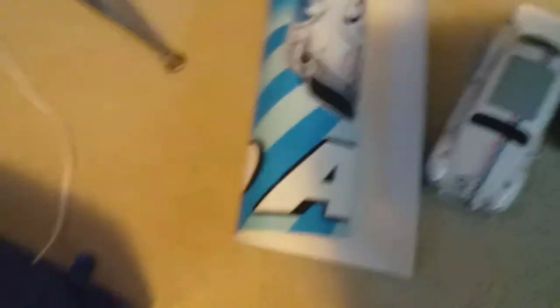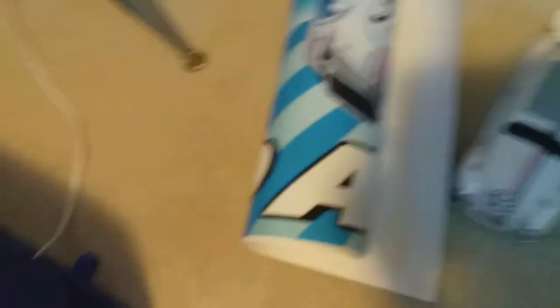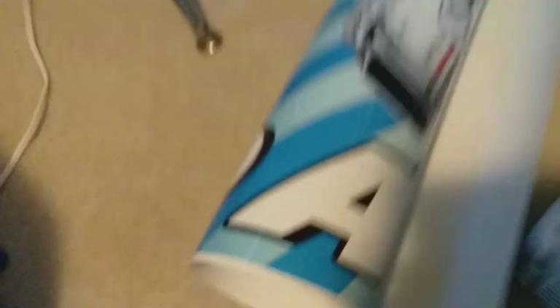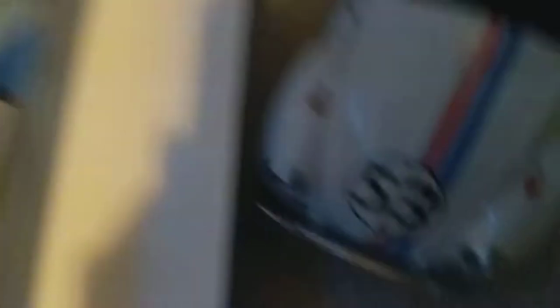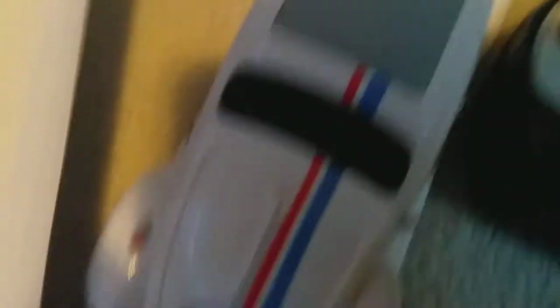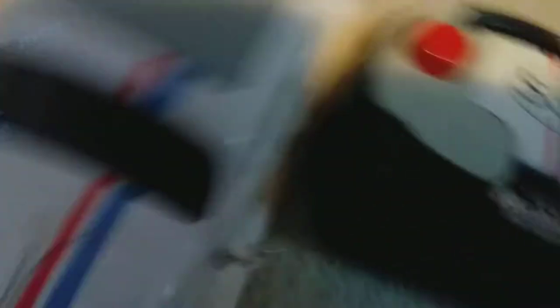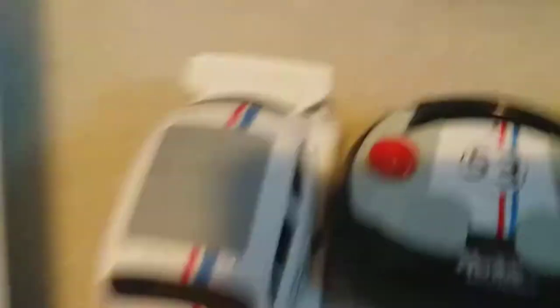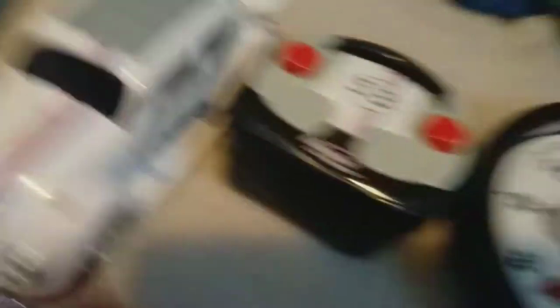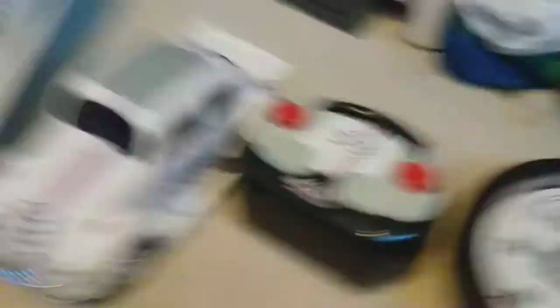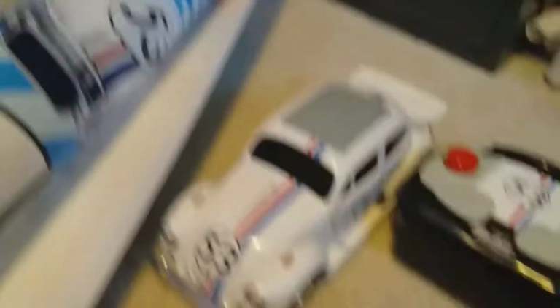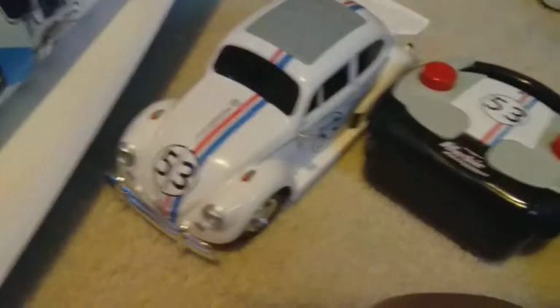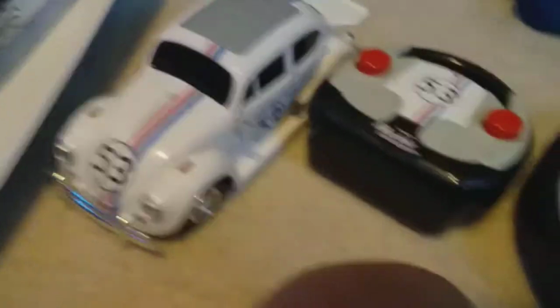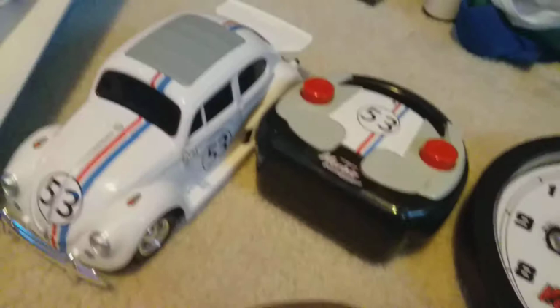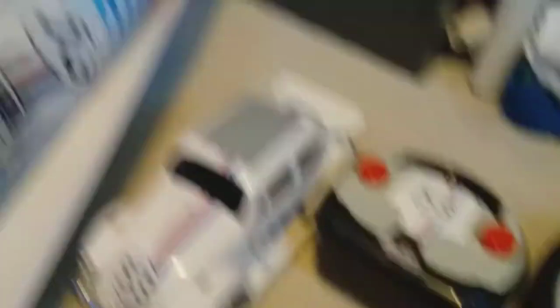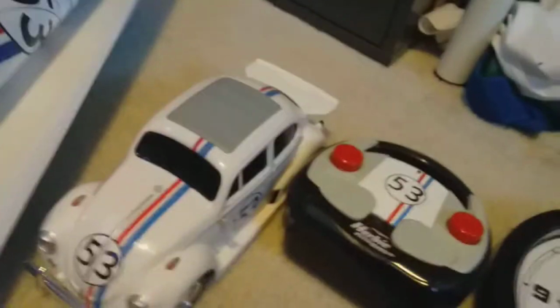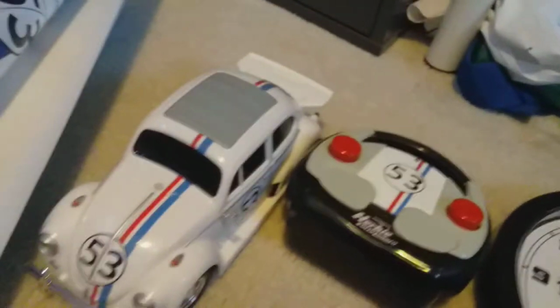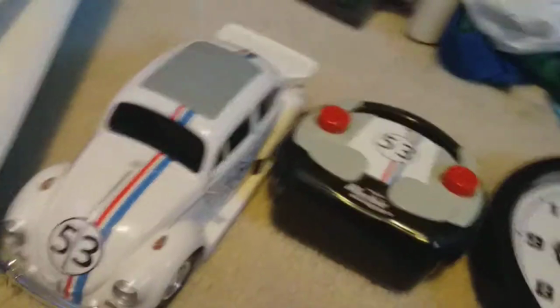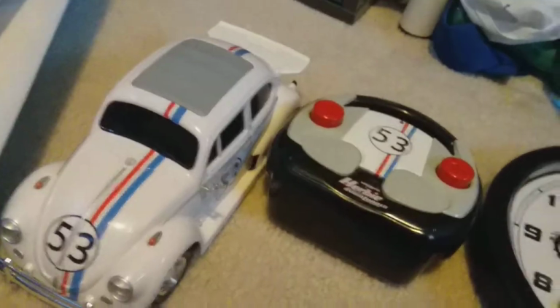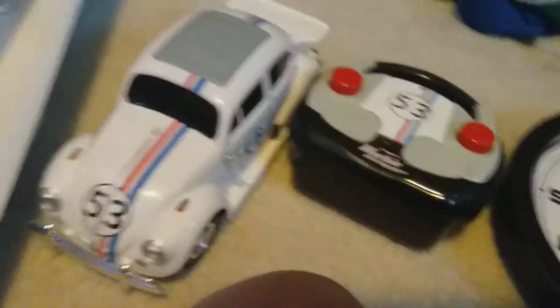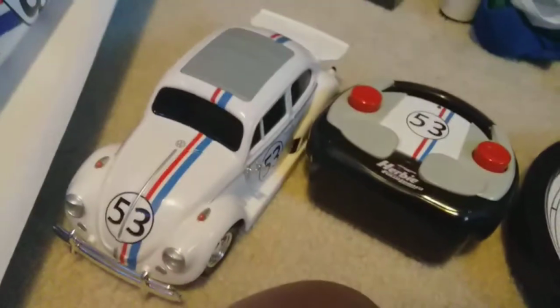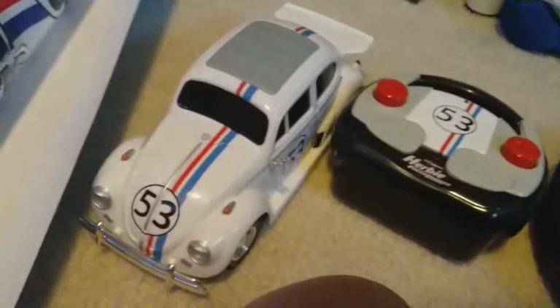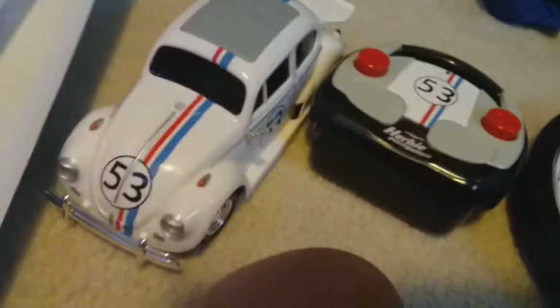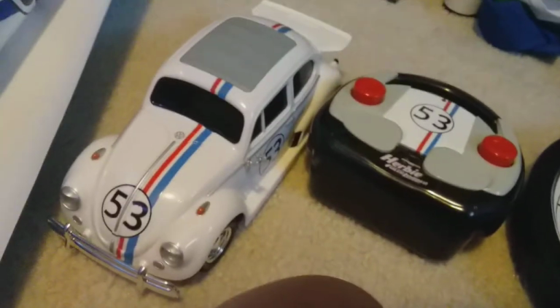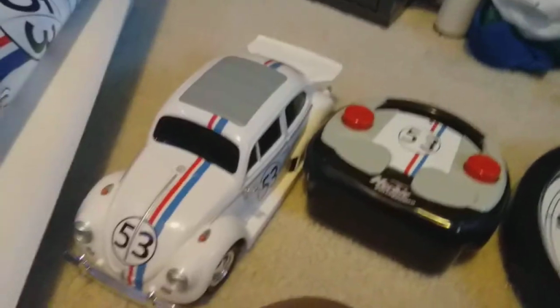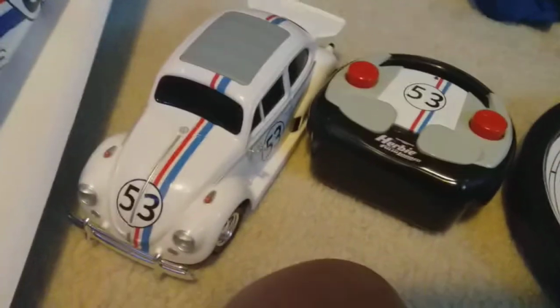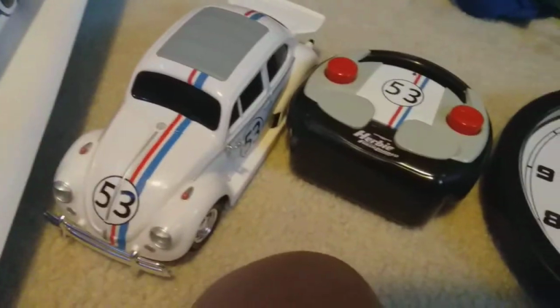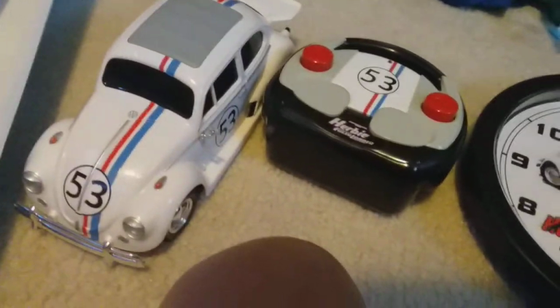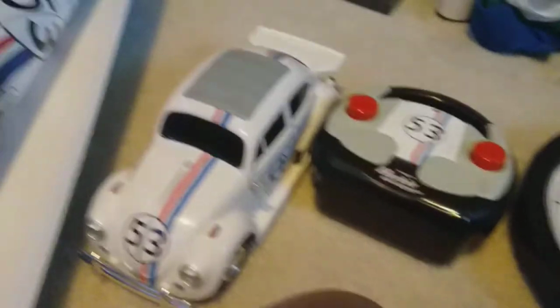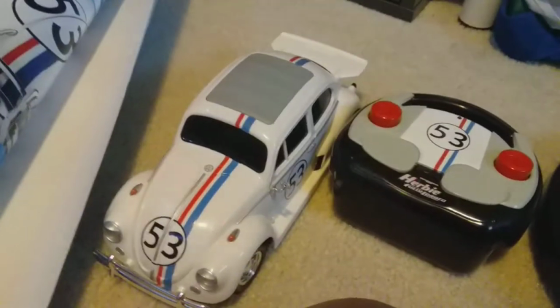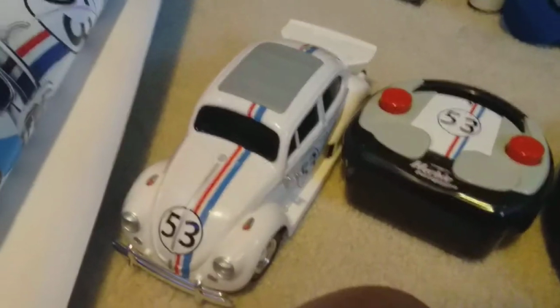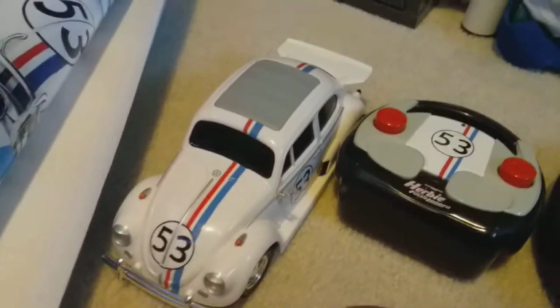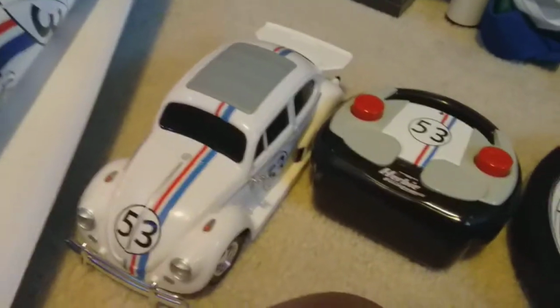We got my Herbie Little Bug RC car — it actually runs! I found it. You can see my video of me driving it on the Herbie channel, please go check it out.